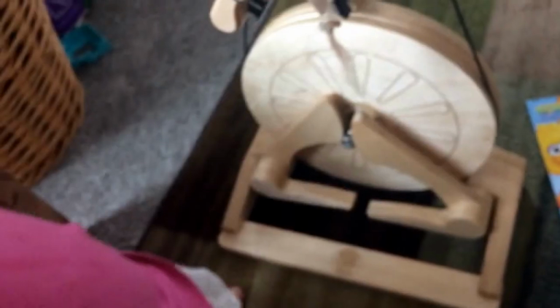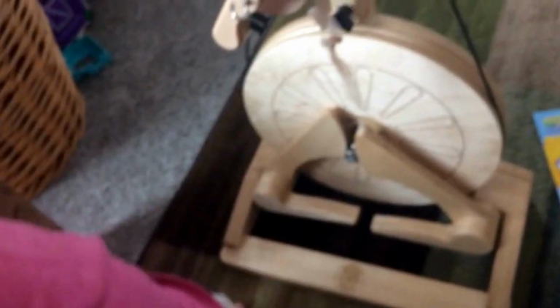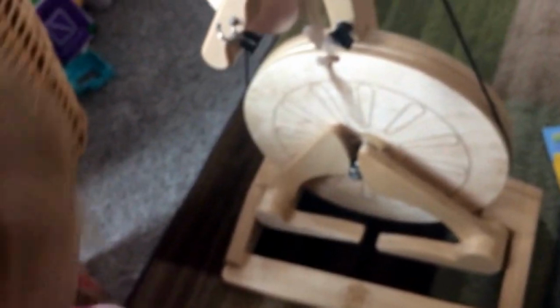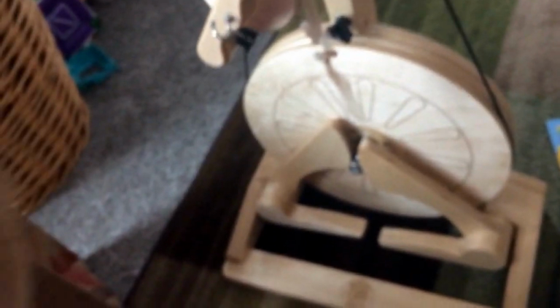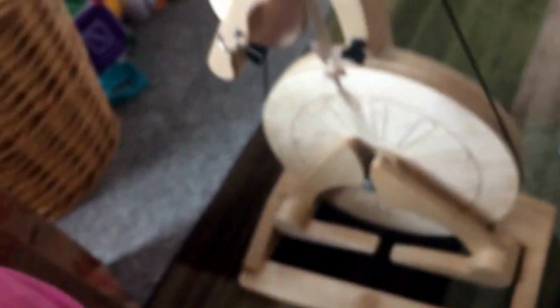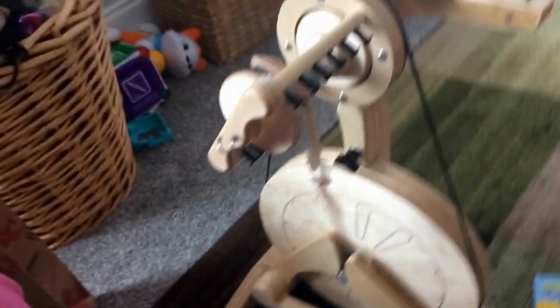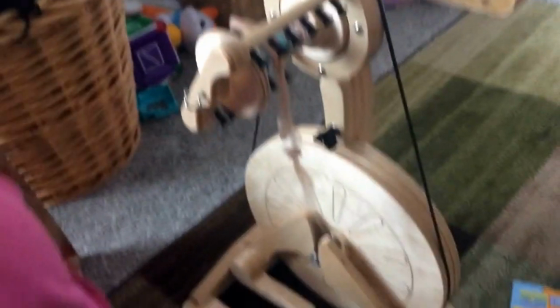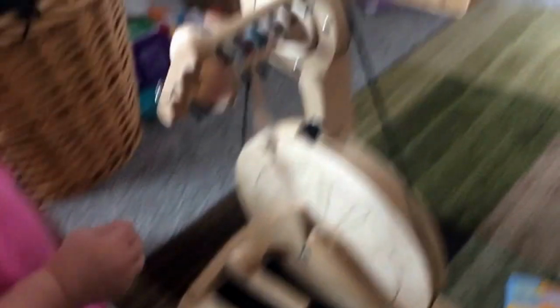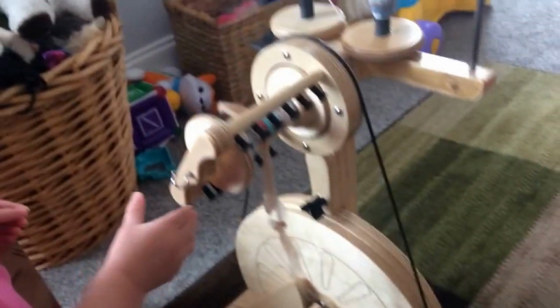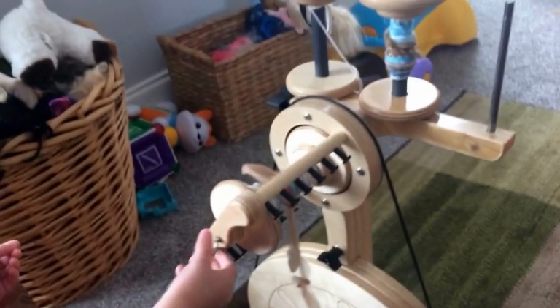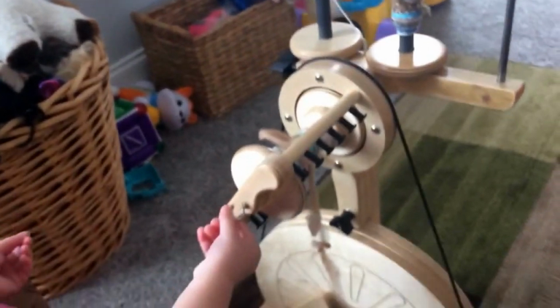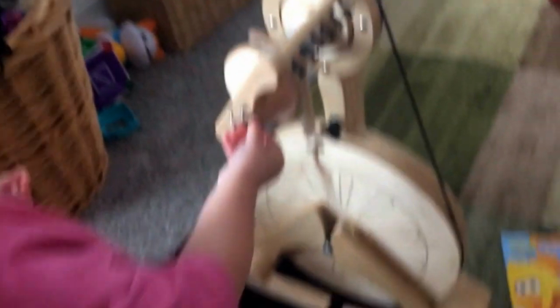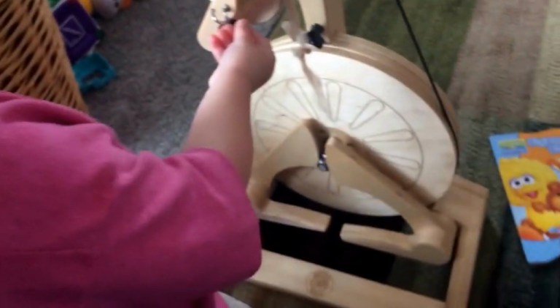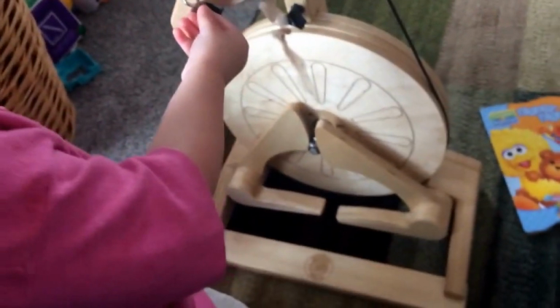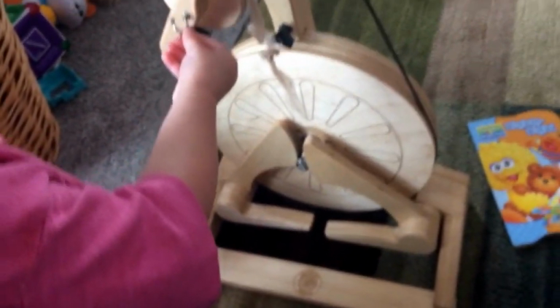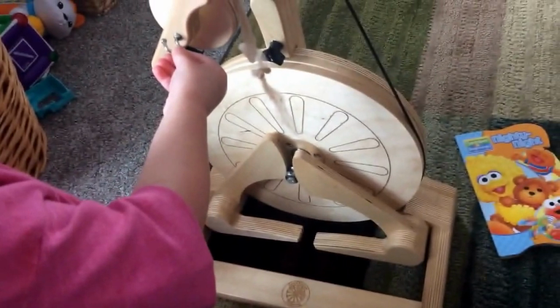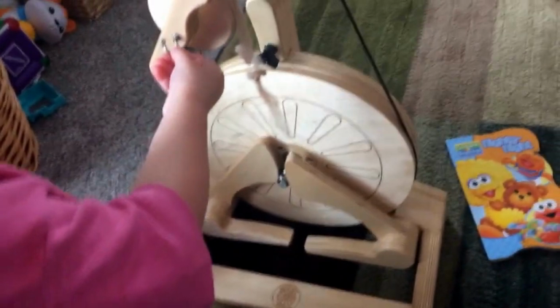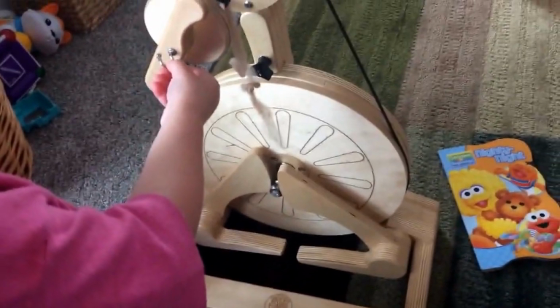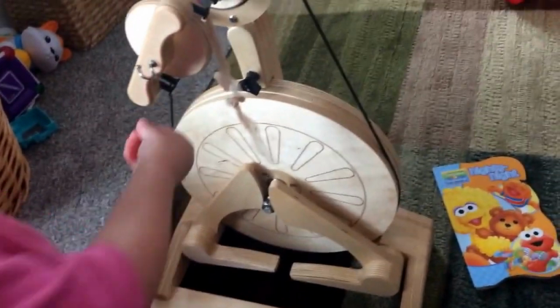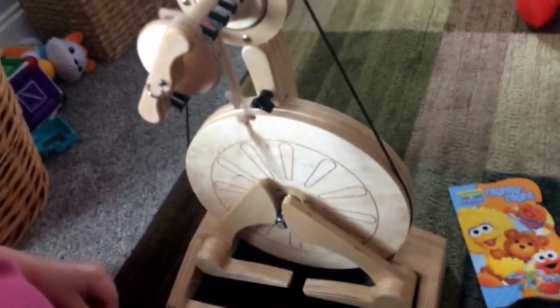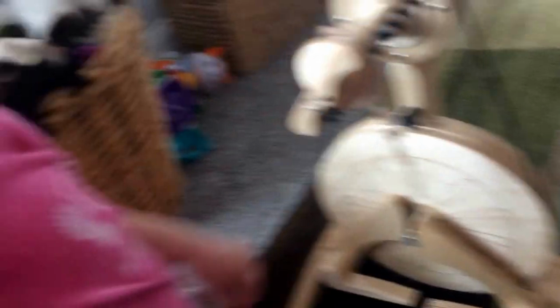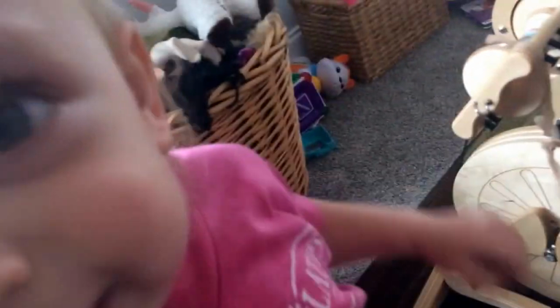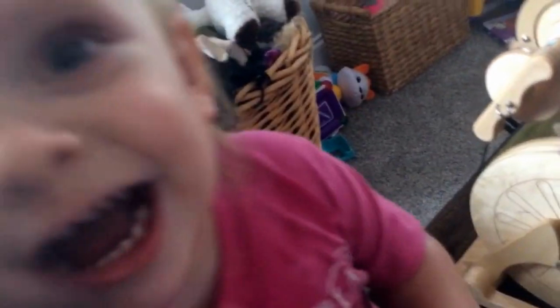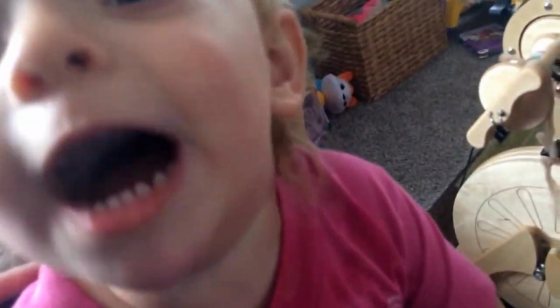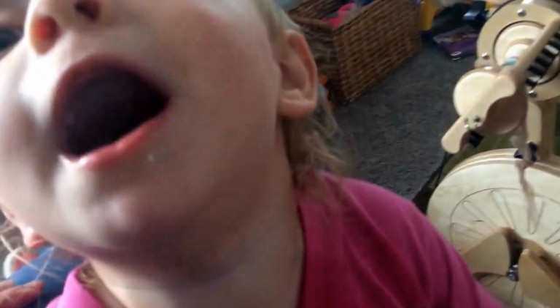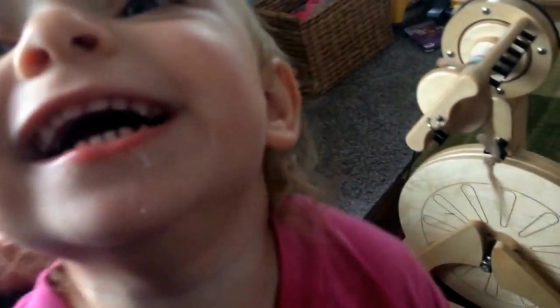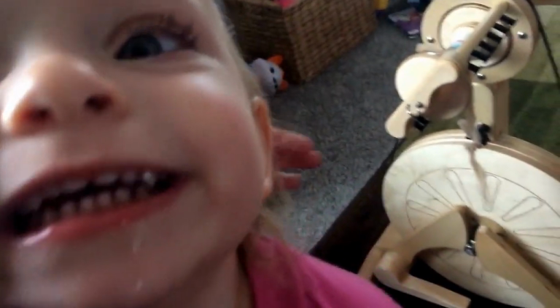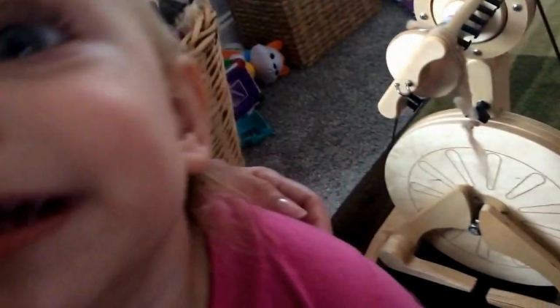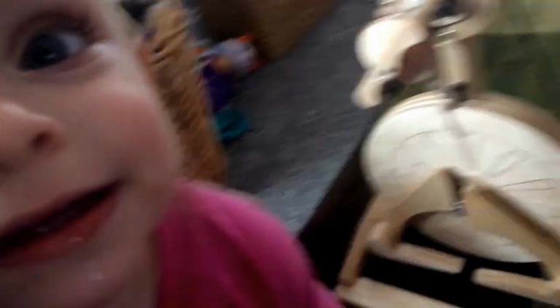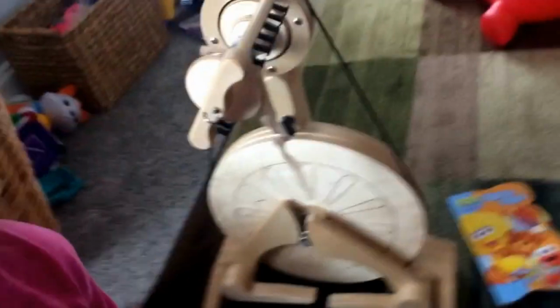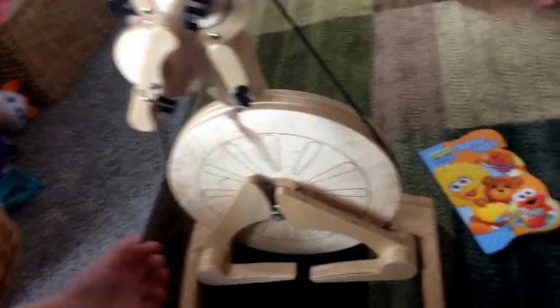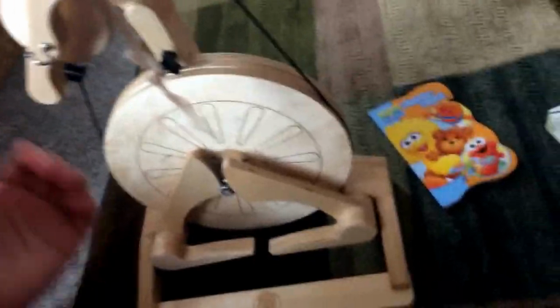For those of you who are not familiar with the Pollywog wheel, this is the Pollywog wheel — yeah, as seen in our play. We're very excited about it.